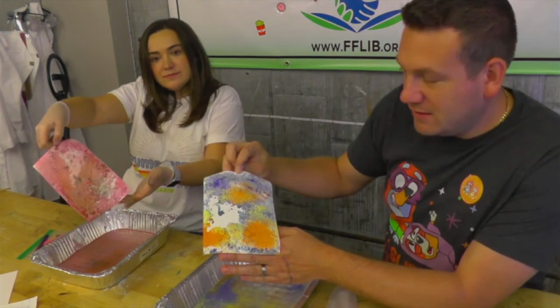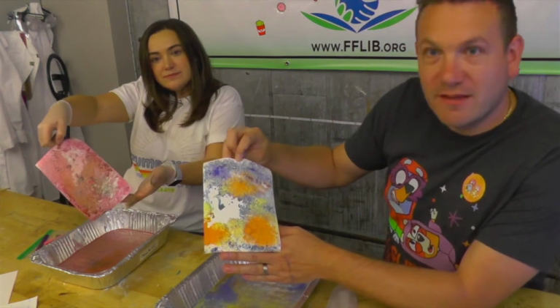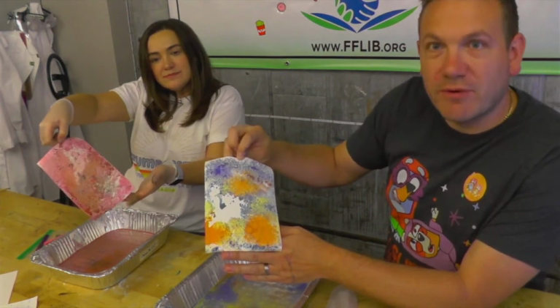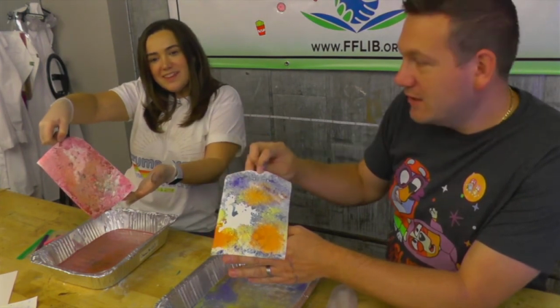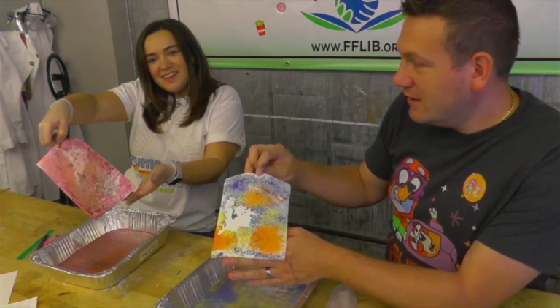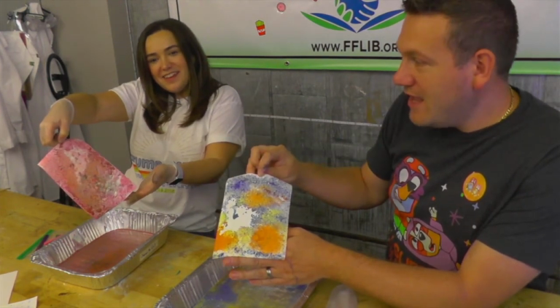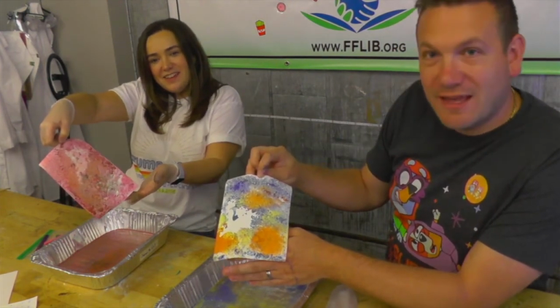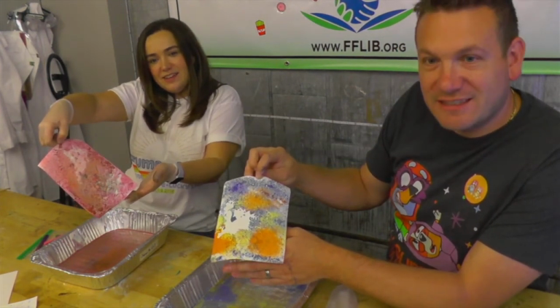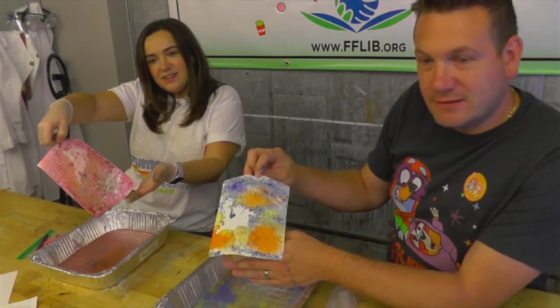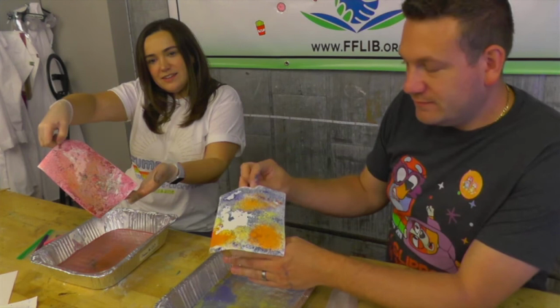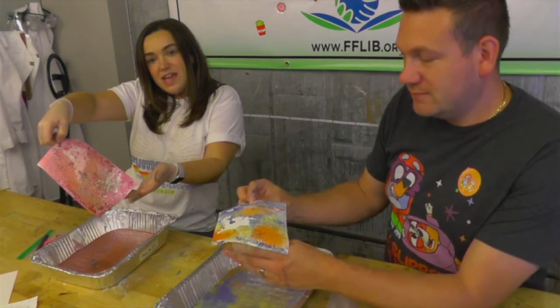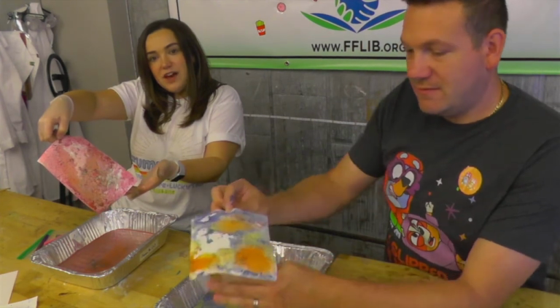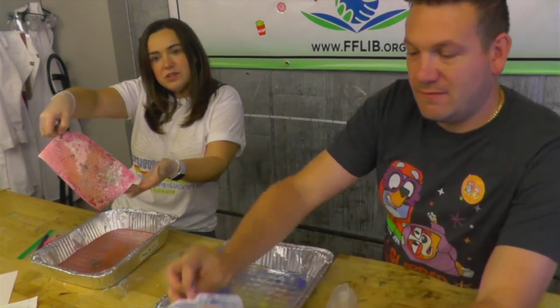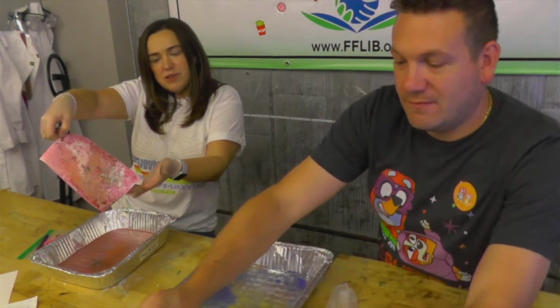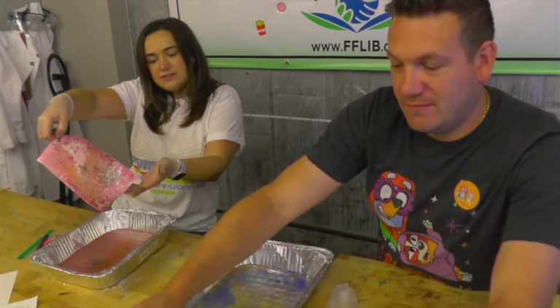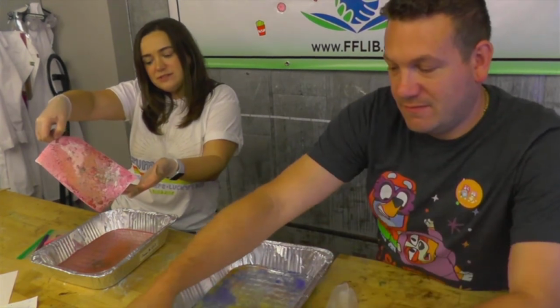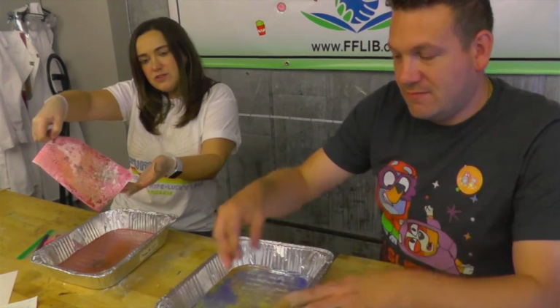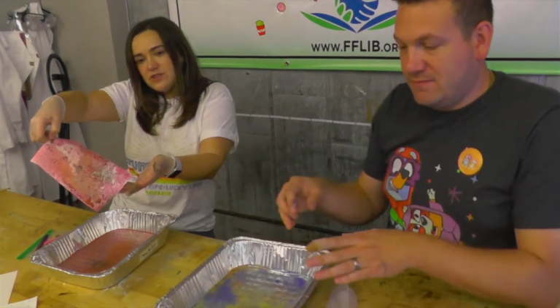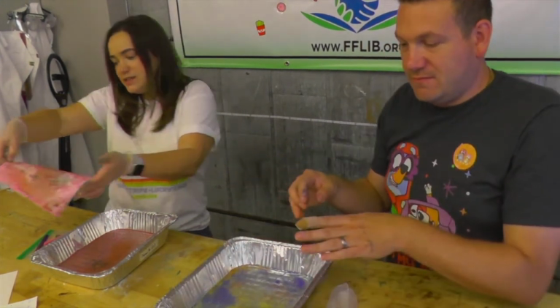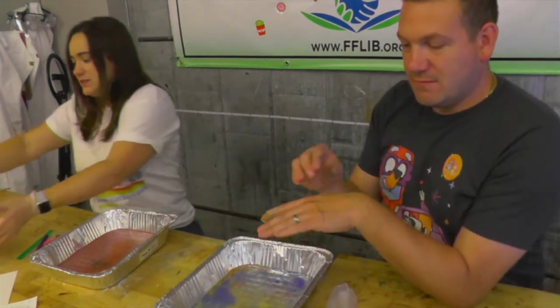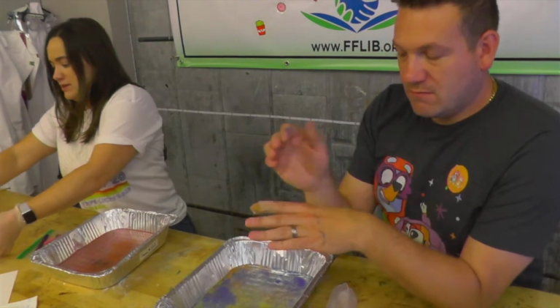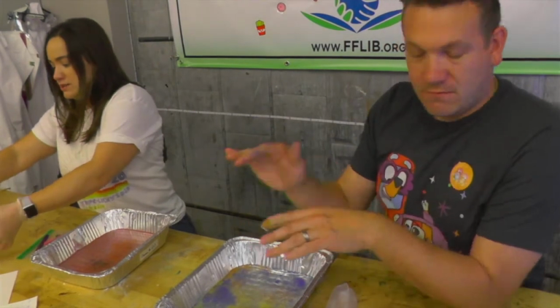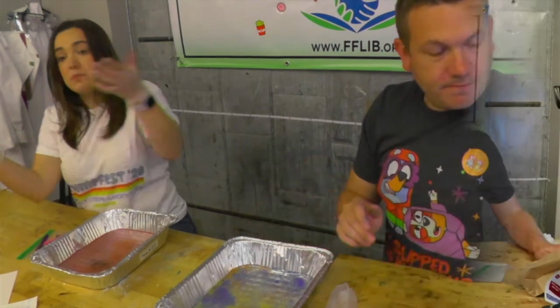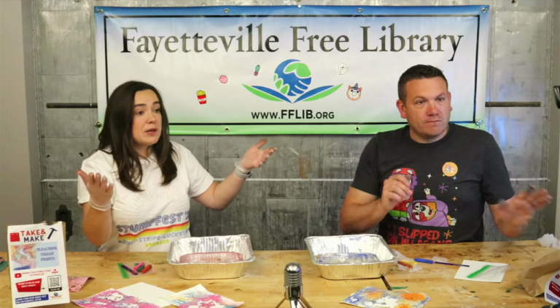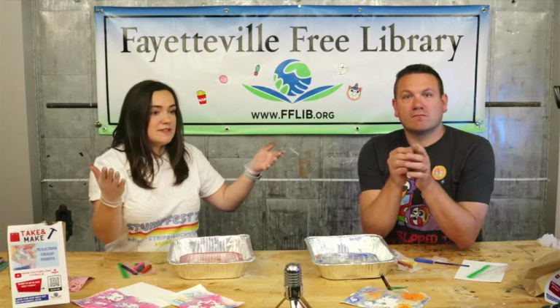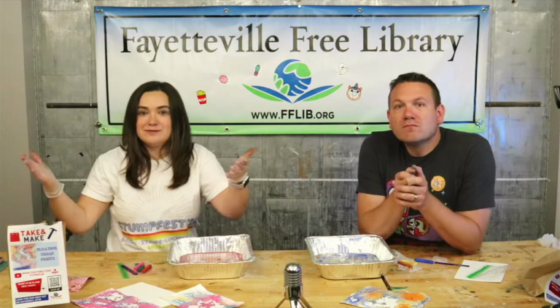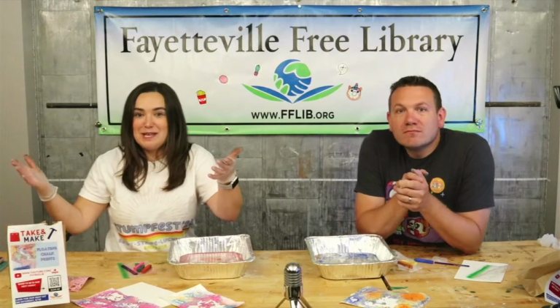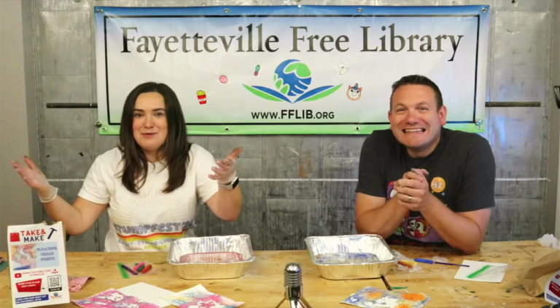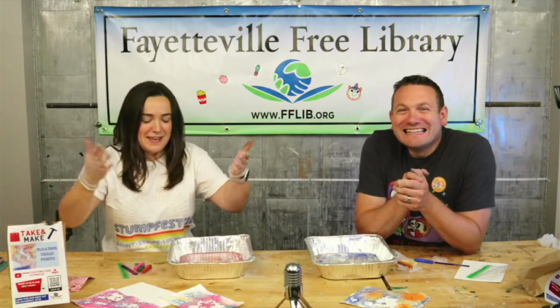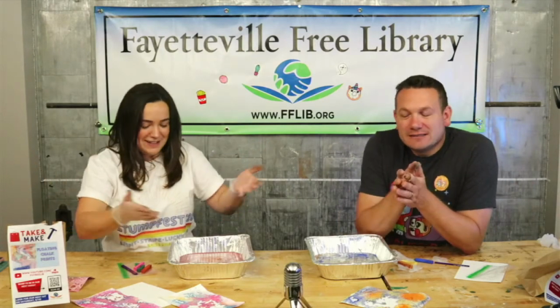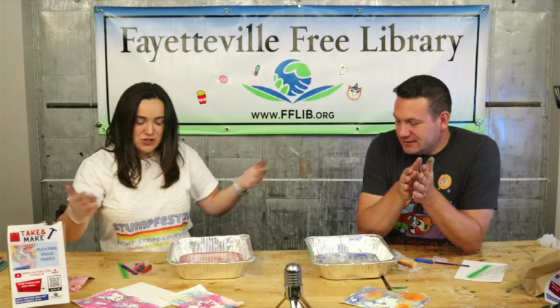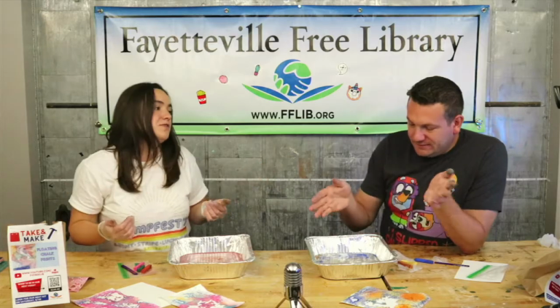It does look like Bluey — look at that! And you've got a floating chalk print. Now just let it dry. You can make as many prints as you have chalk left.